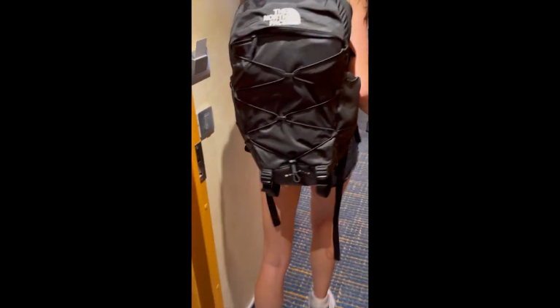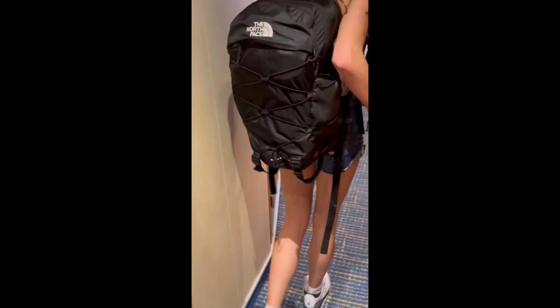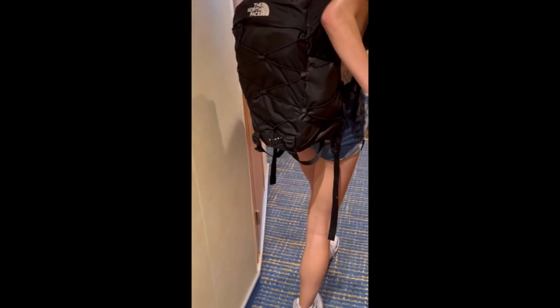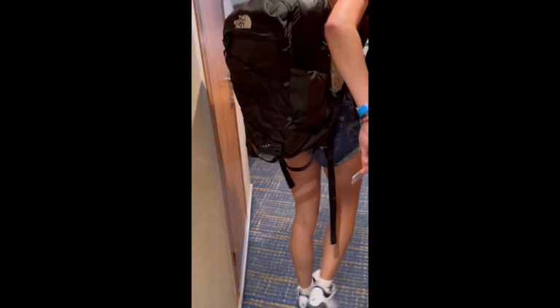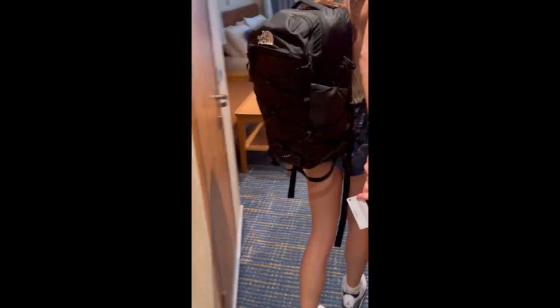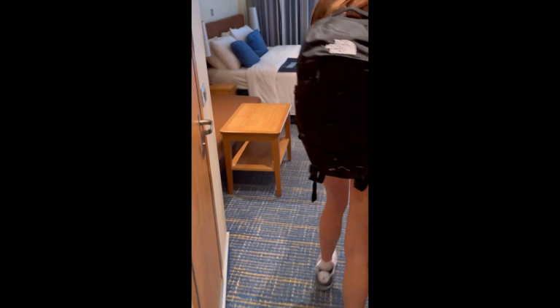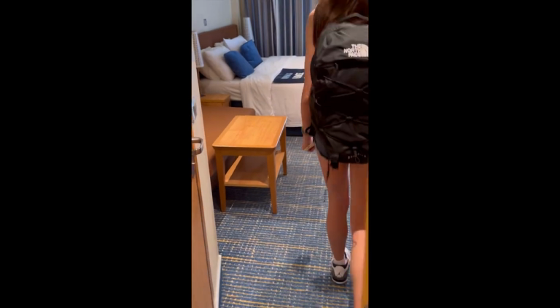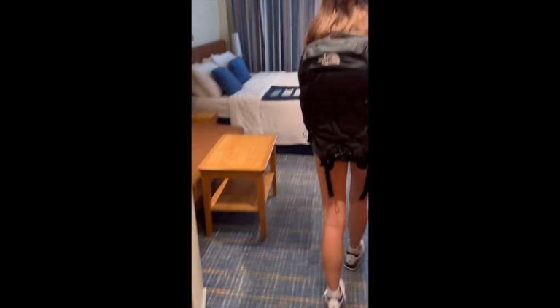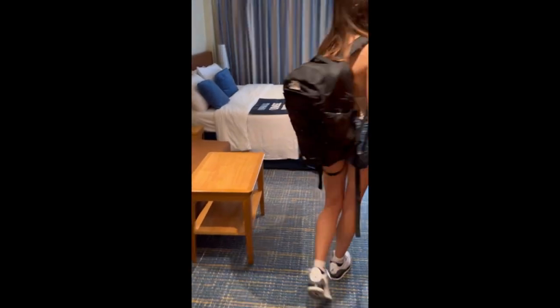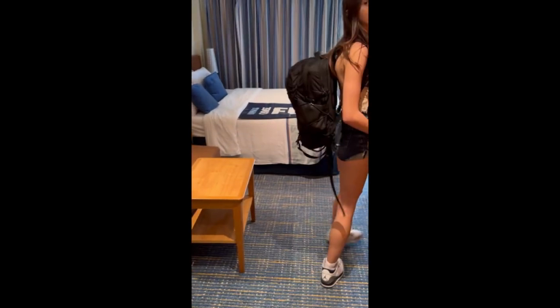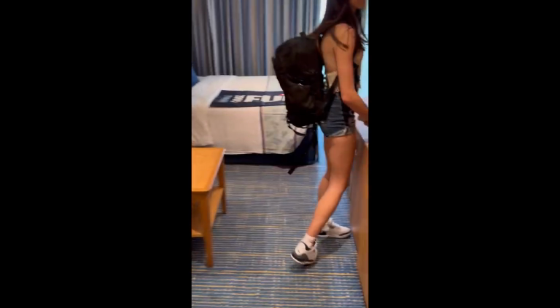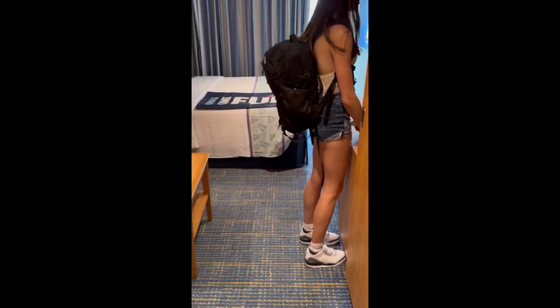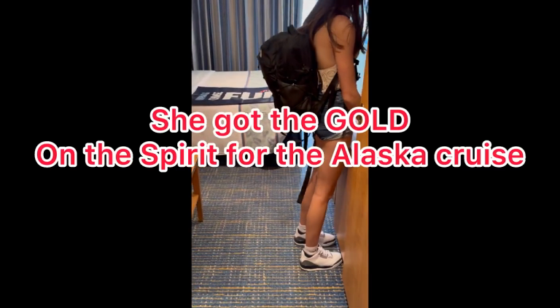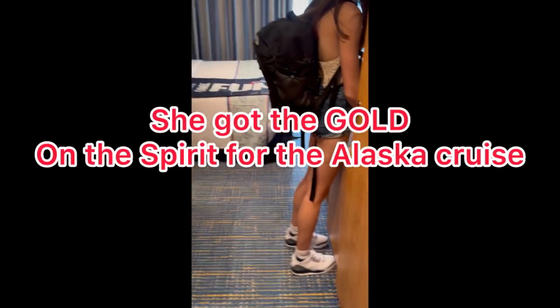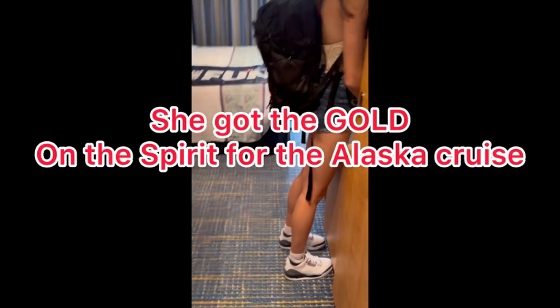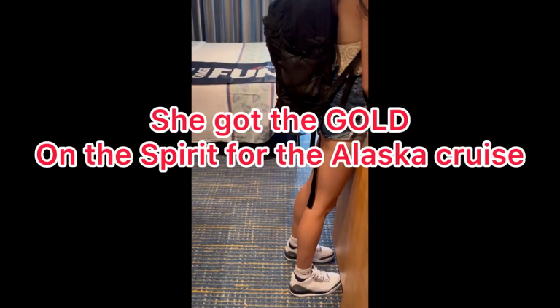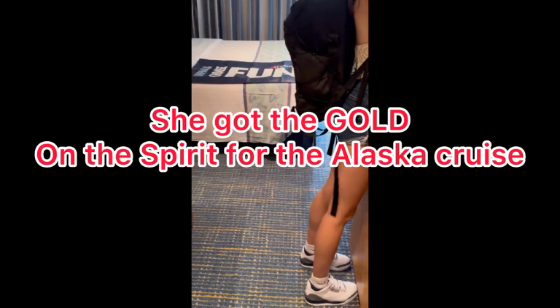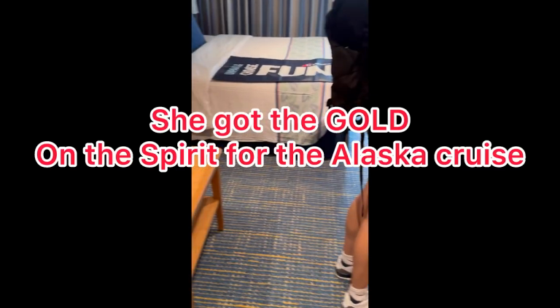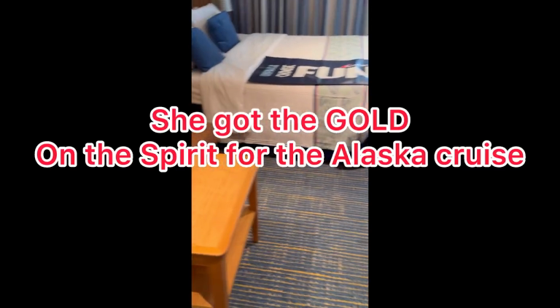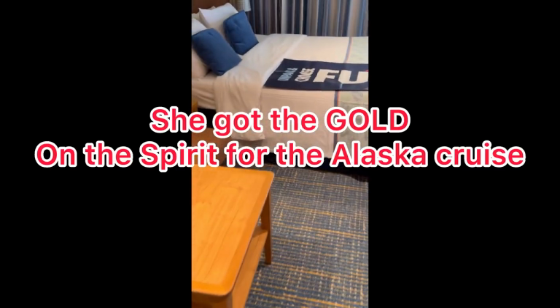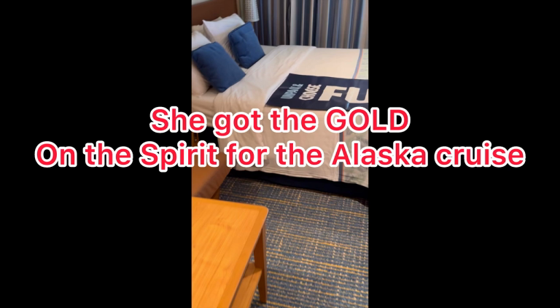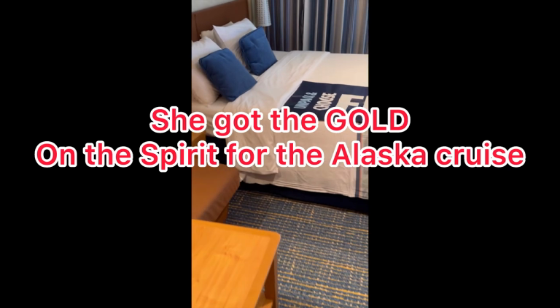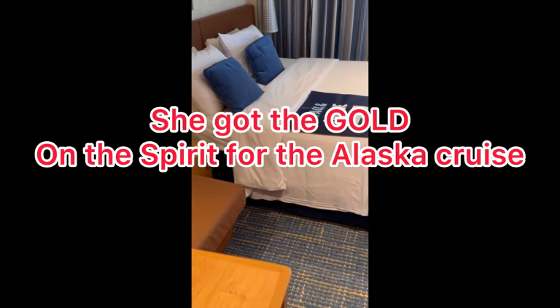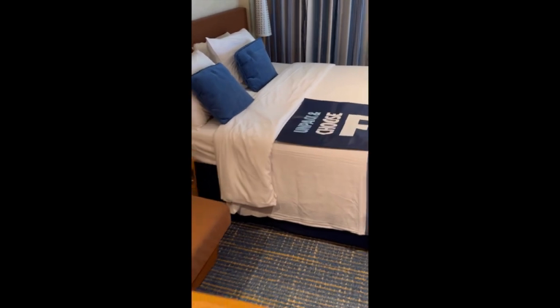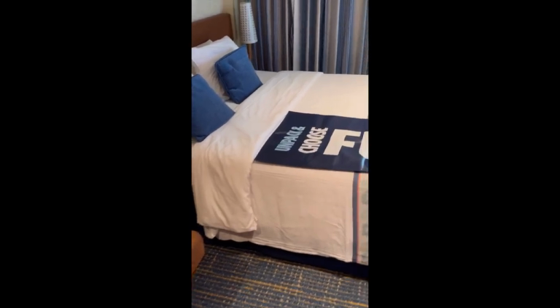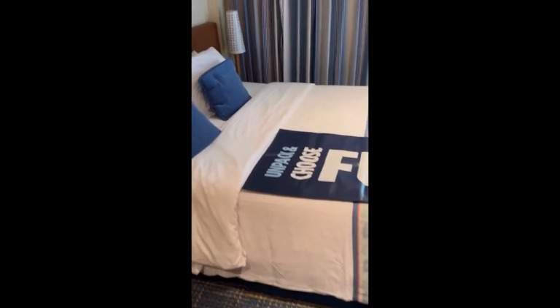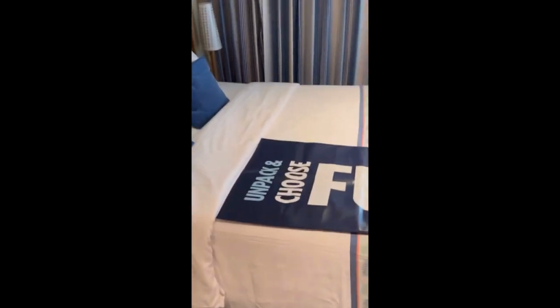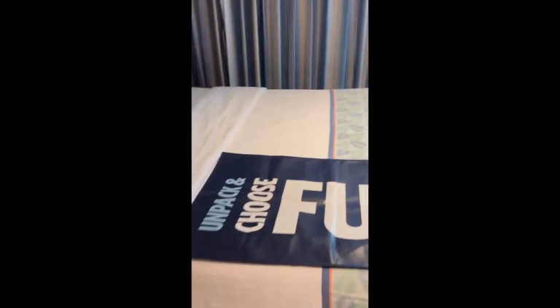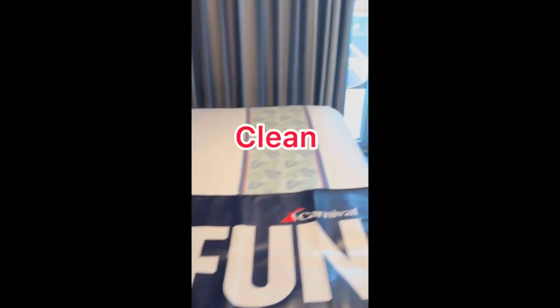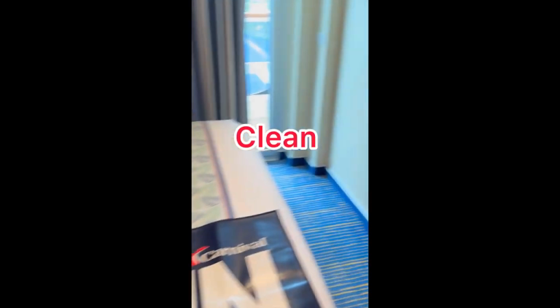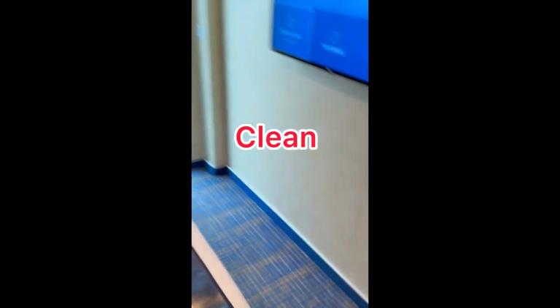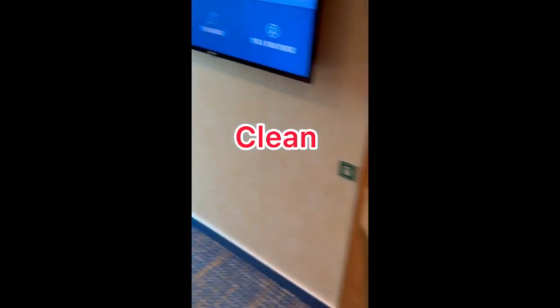Addison got her gold card. No, I've had my gold card. You had a gold card before? Yes, I have. She got it last time. So let's get this room tour out while it's... okay.